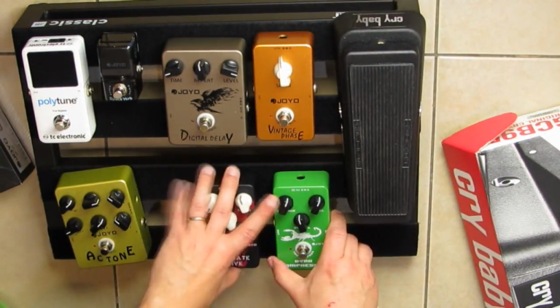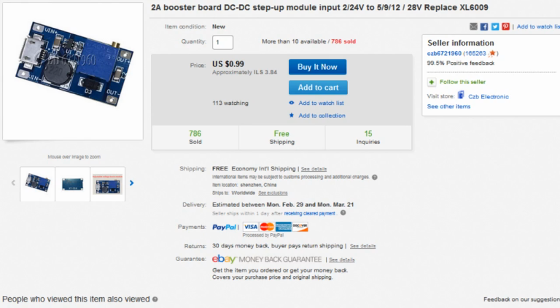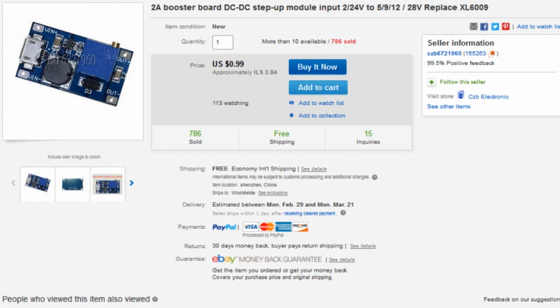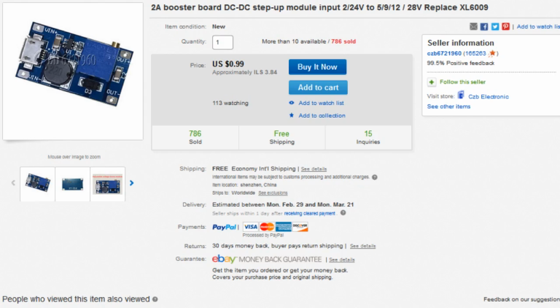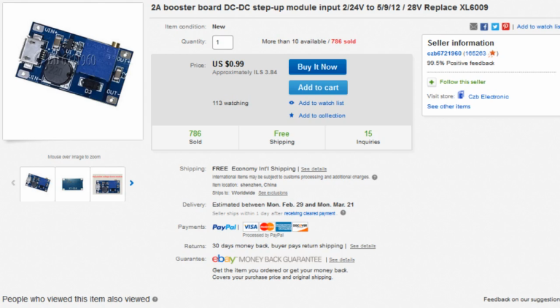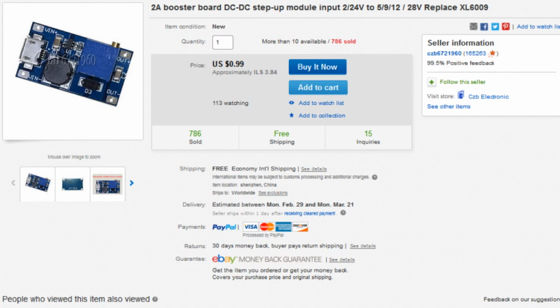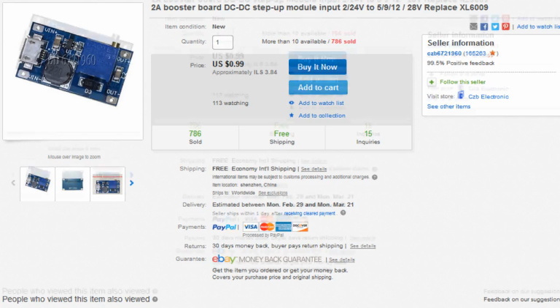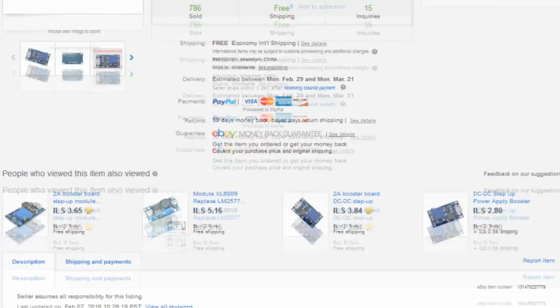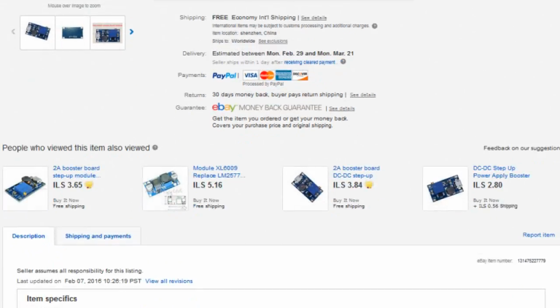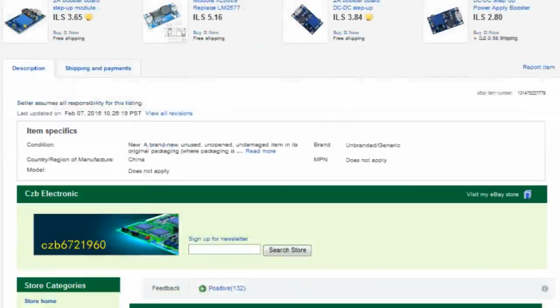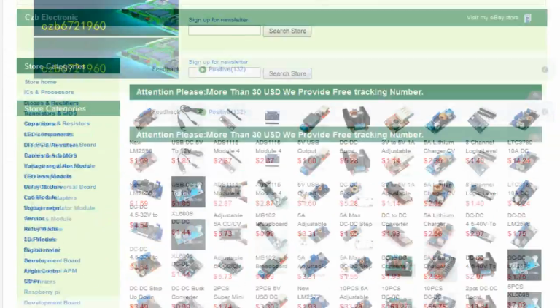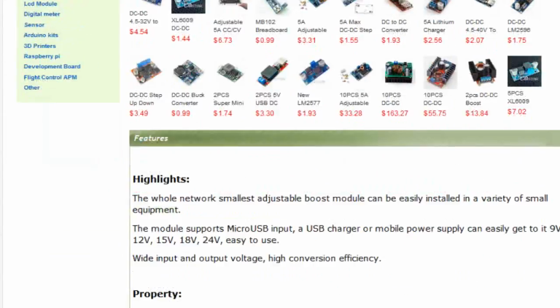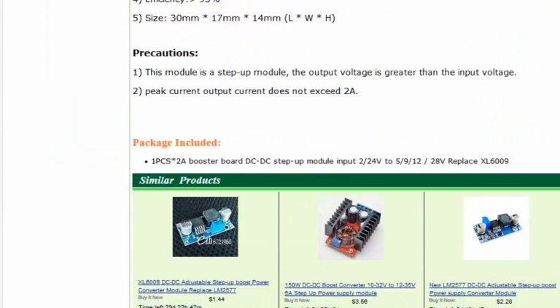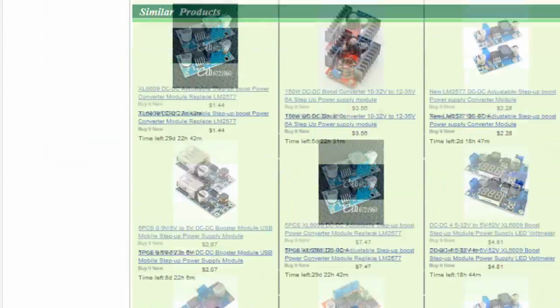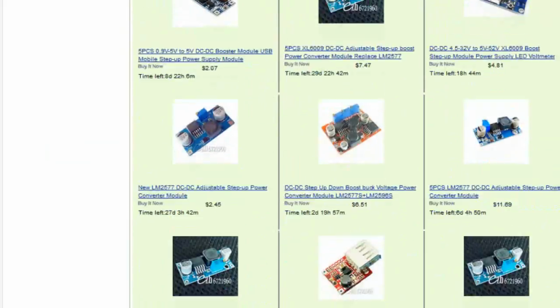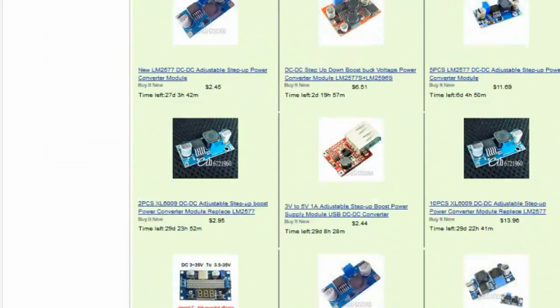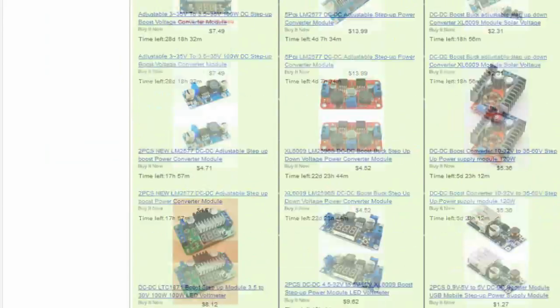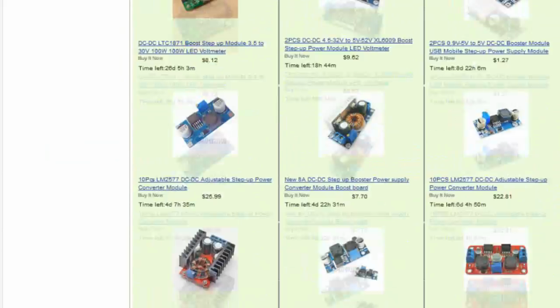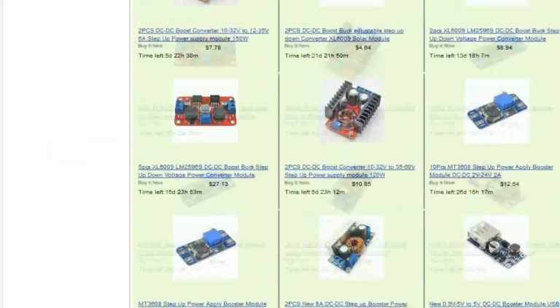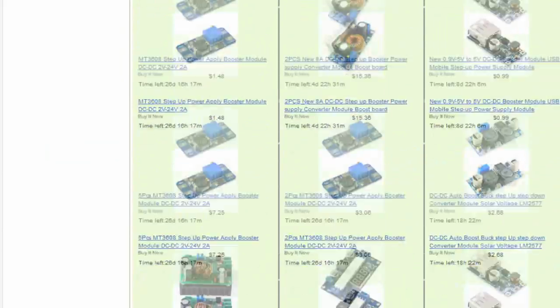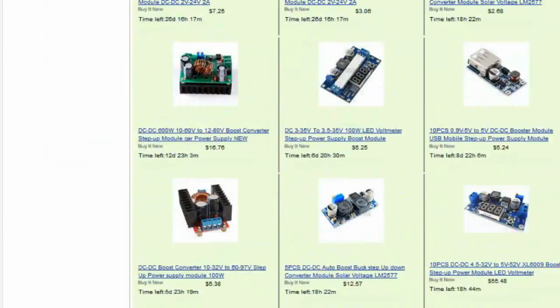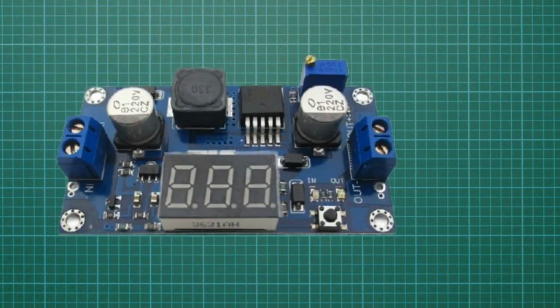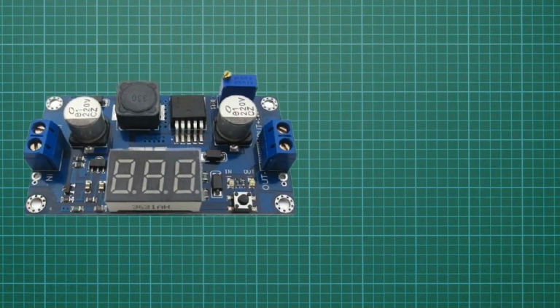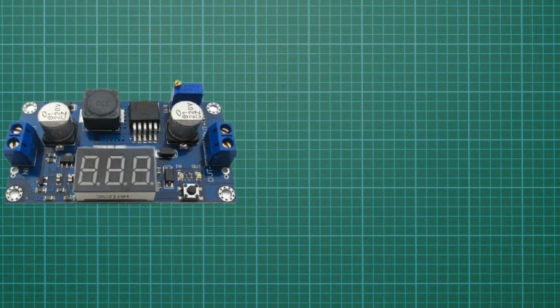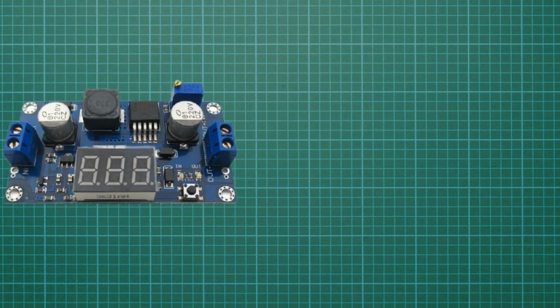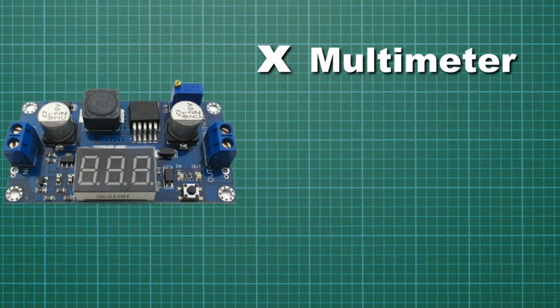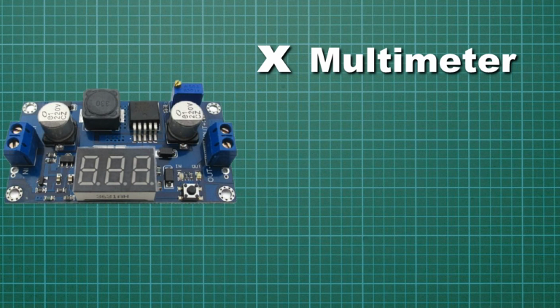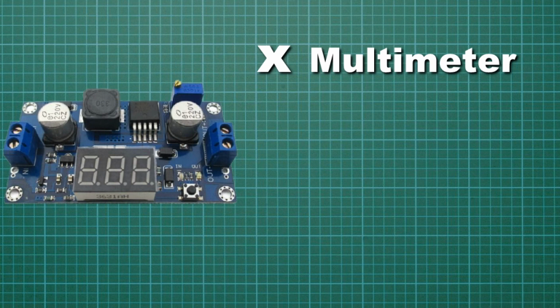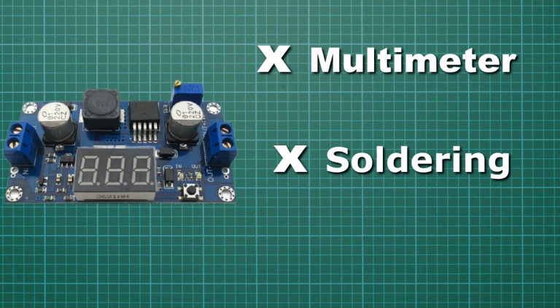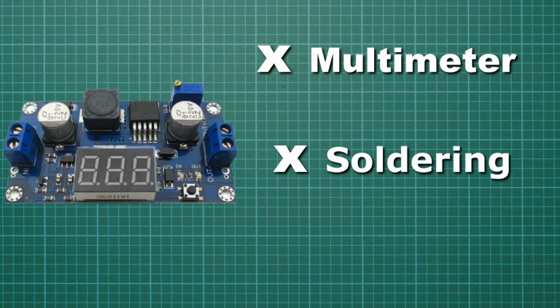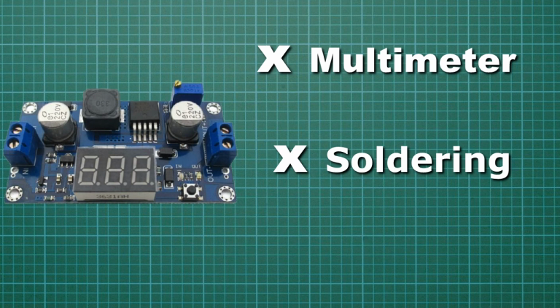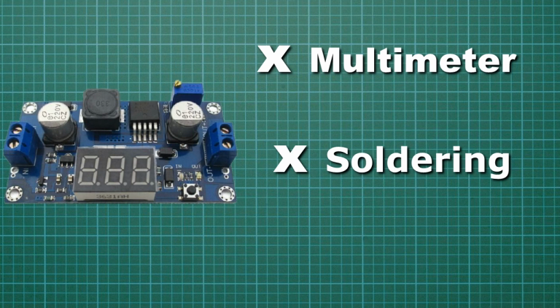I already got this boost module from eBay for about a dollar, but you can find dozens of similar products that do the same thing. If you're thinking of getting one, I'd actually recommend this product — all you need is a screwdriver and it costs only four dollars.